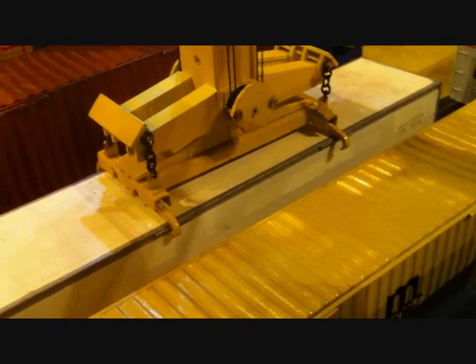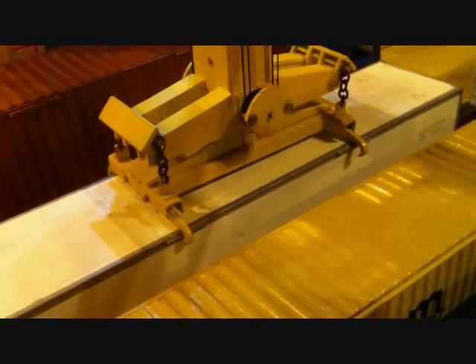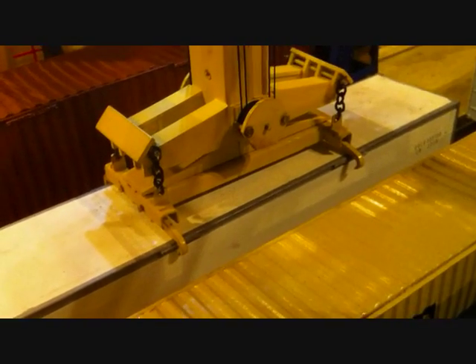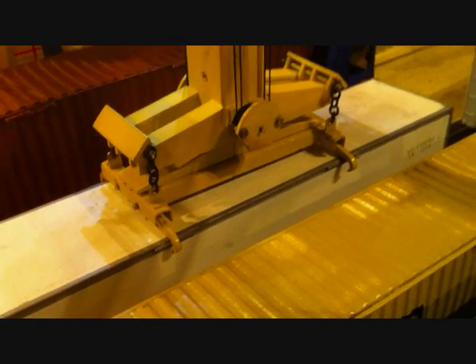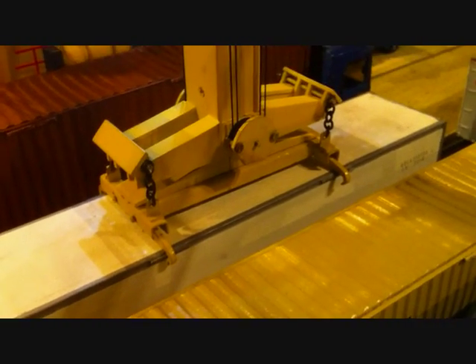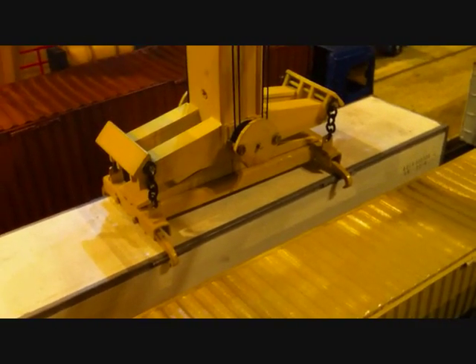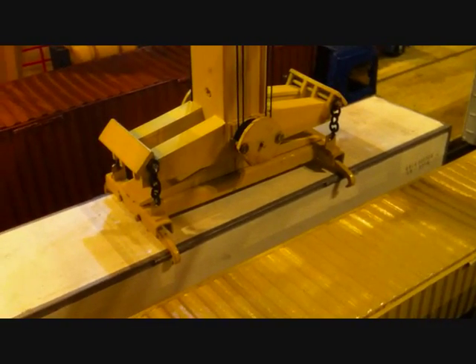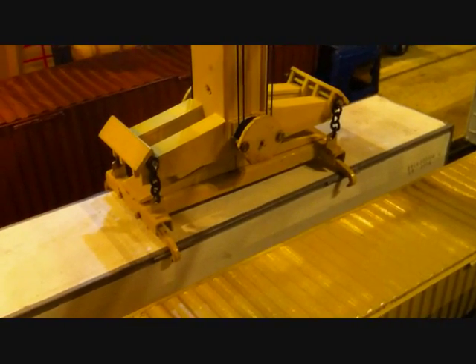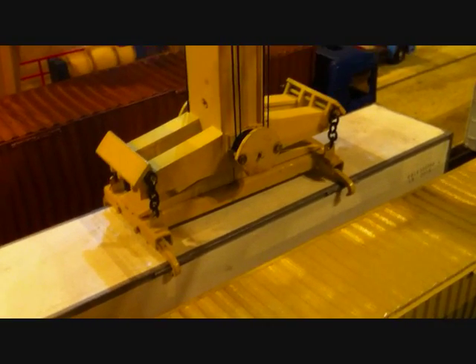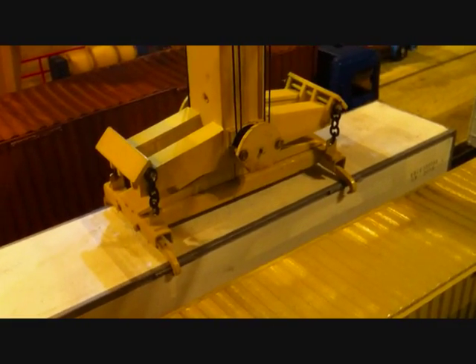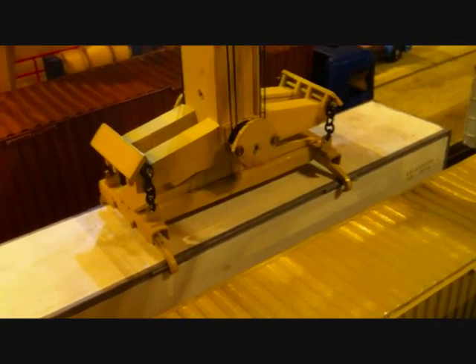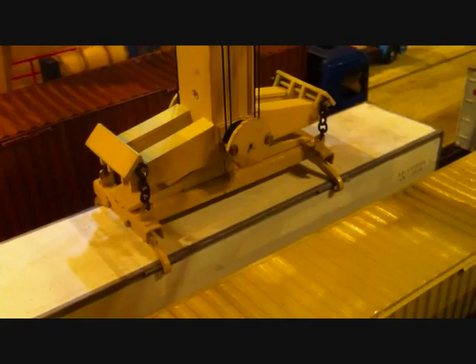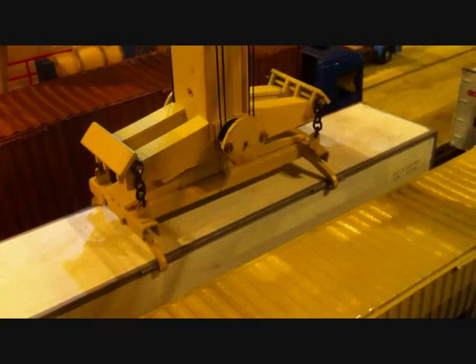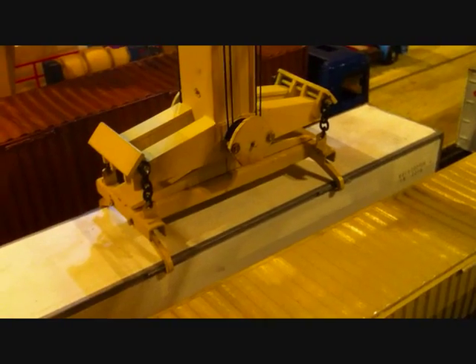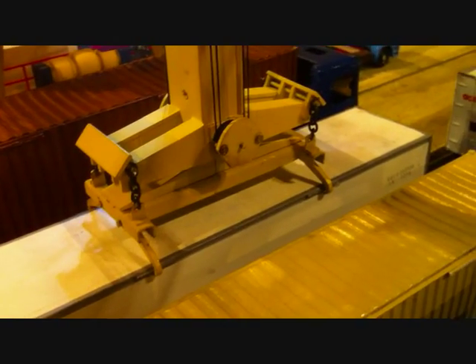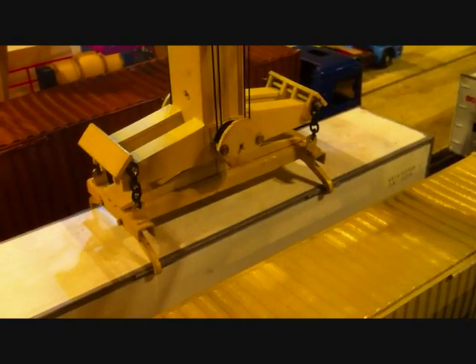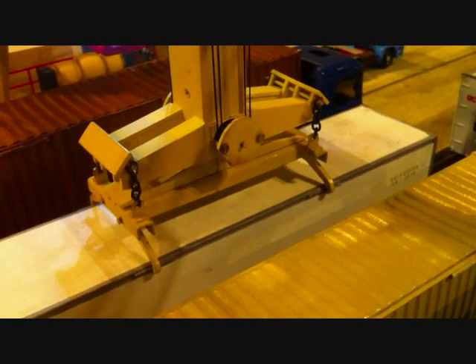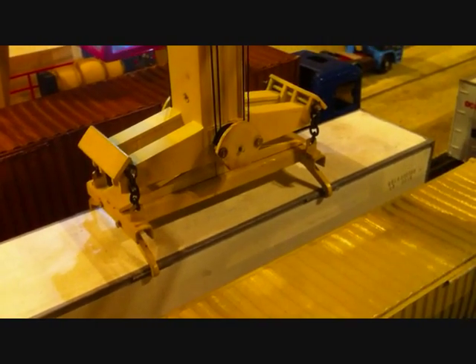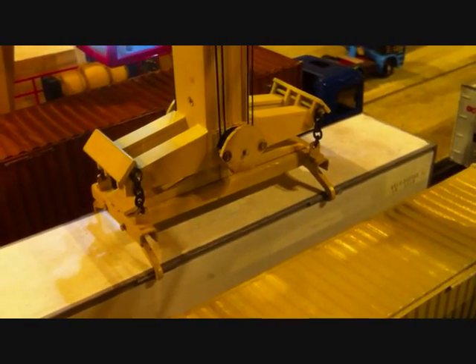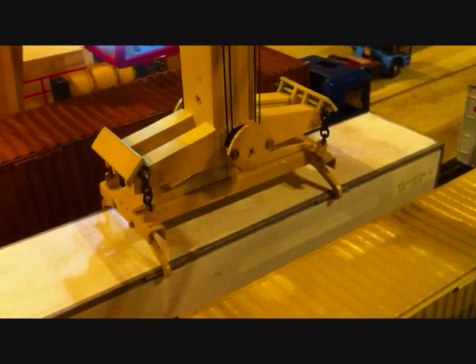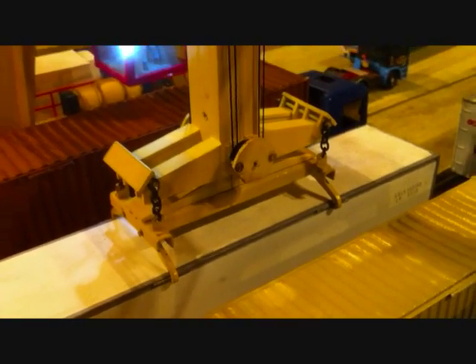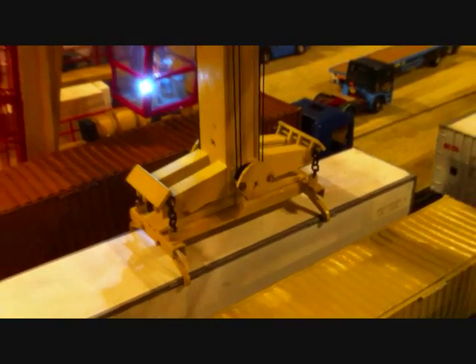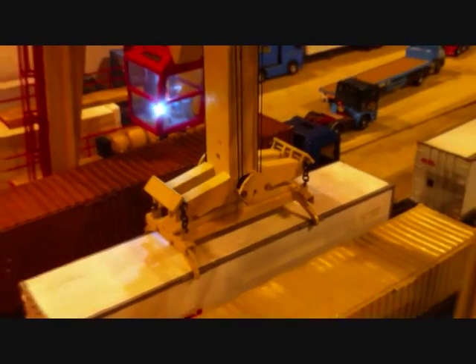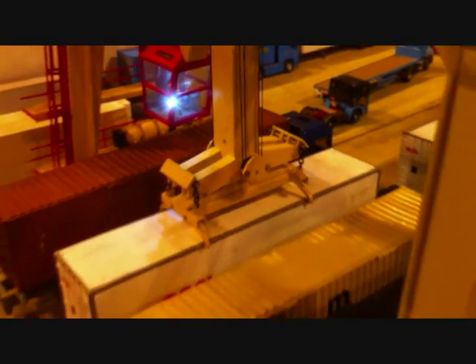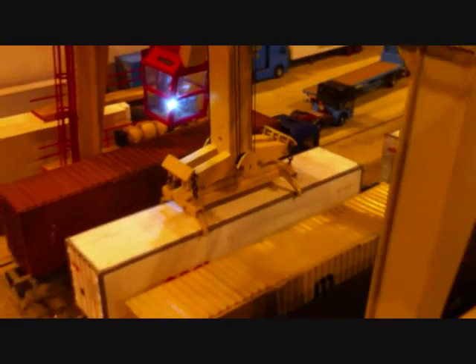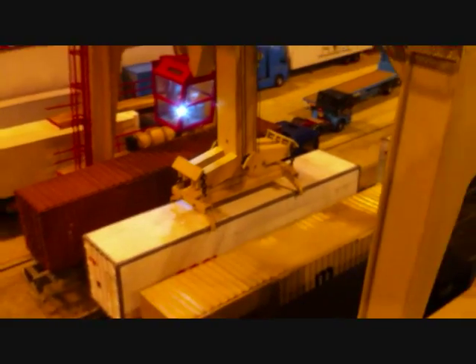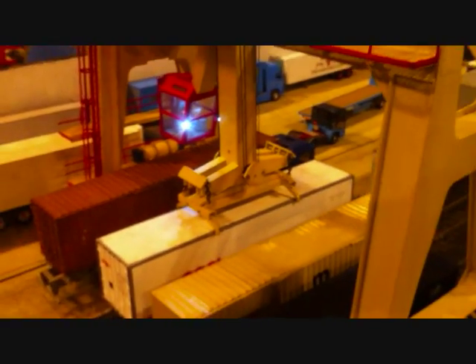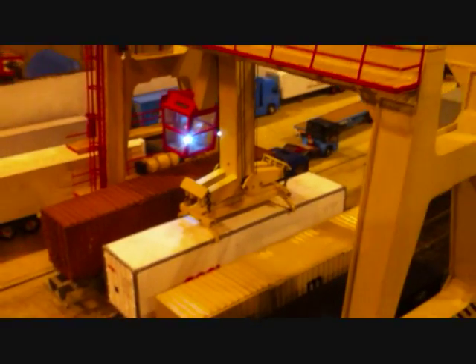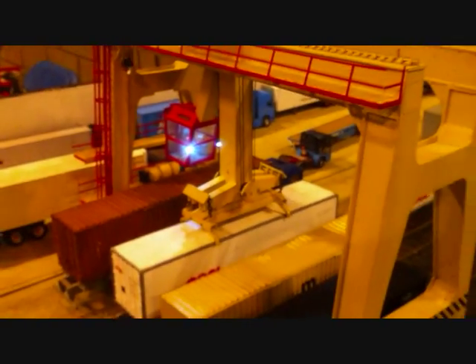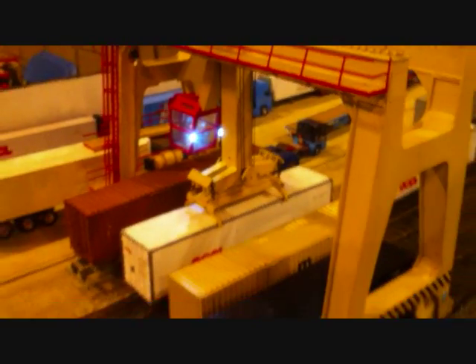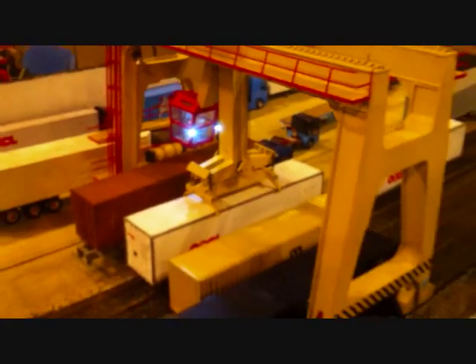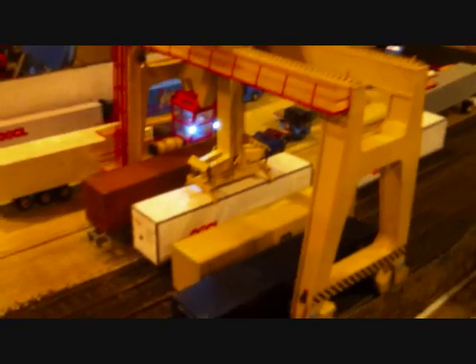Now he'll need extreme concentration to make sure they latch on. Oh my god, it has worked. It's time — the container has lifted off.